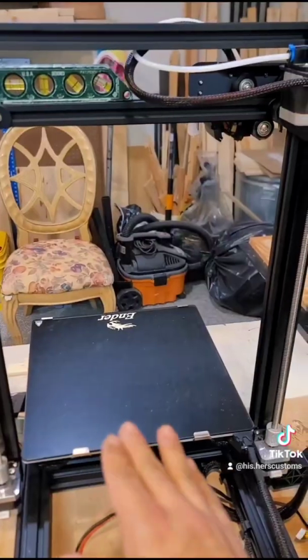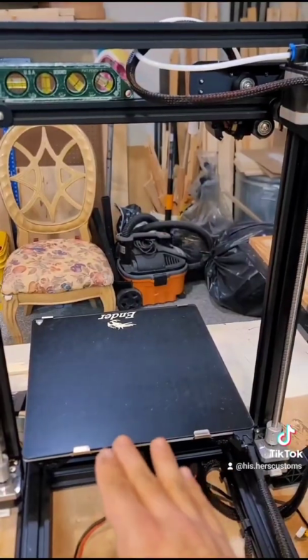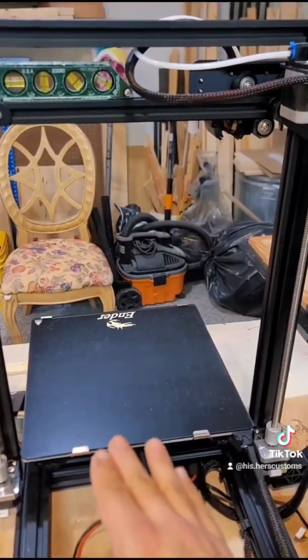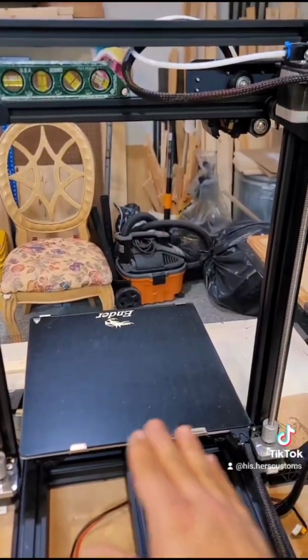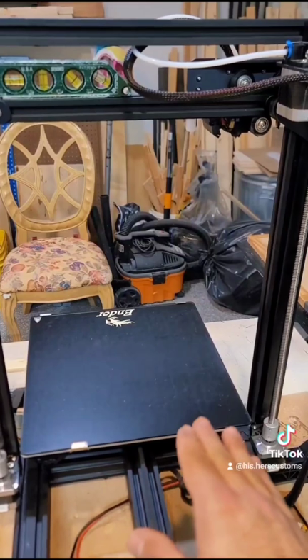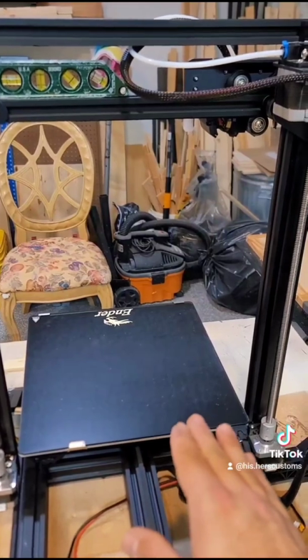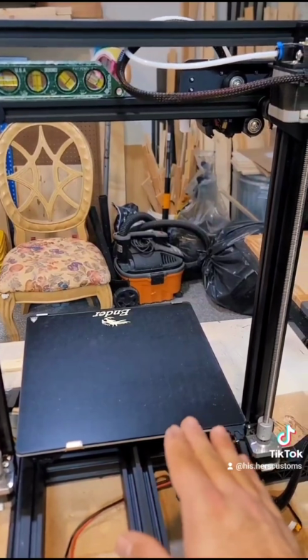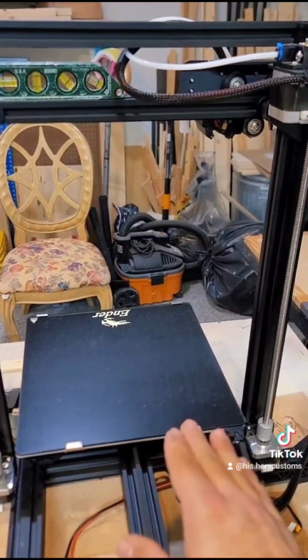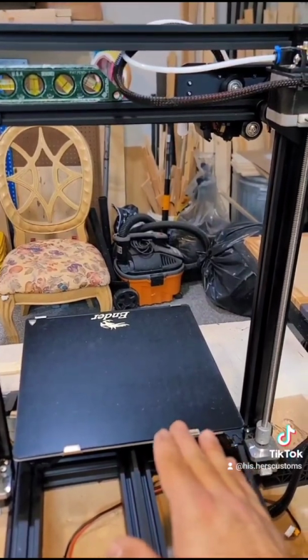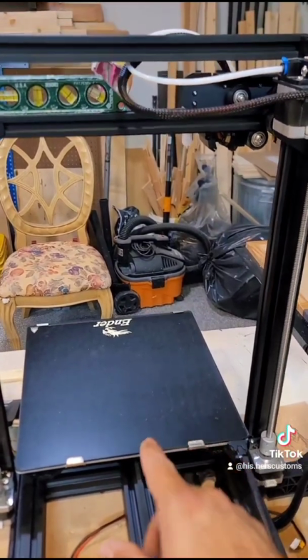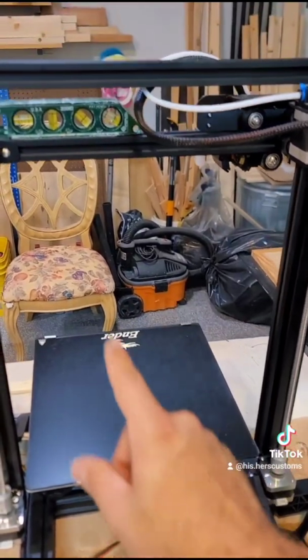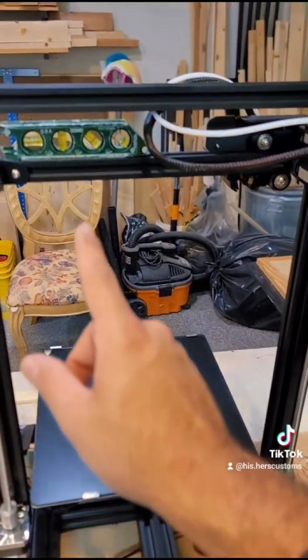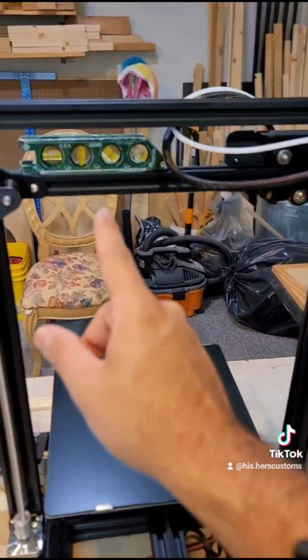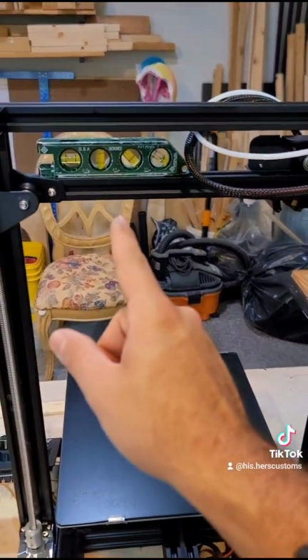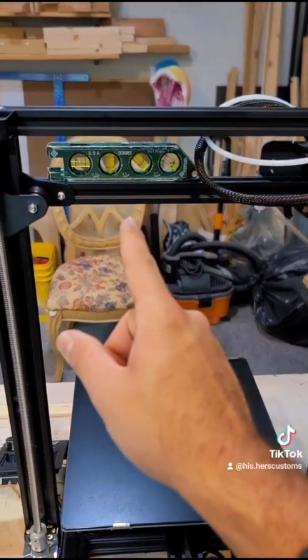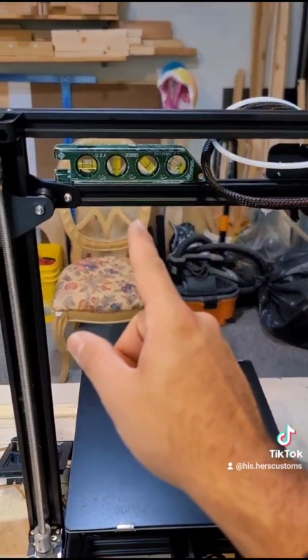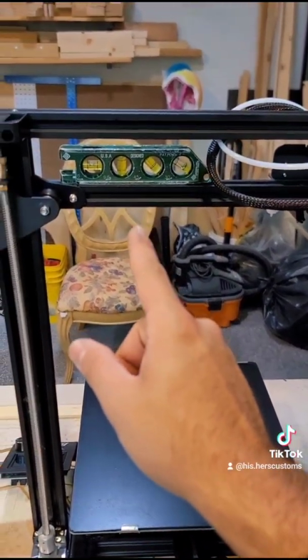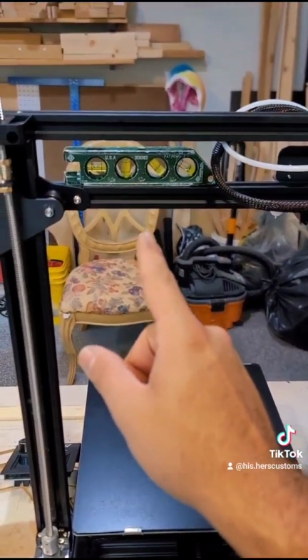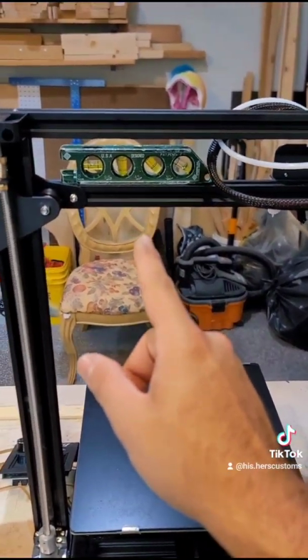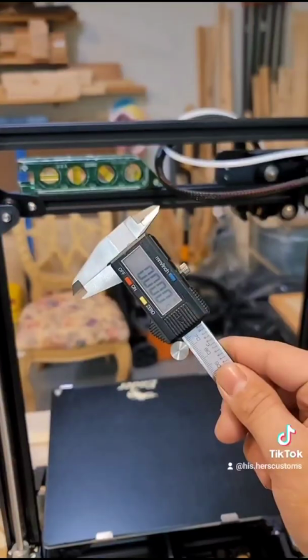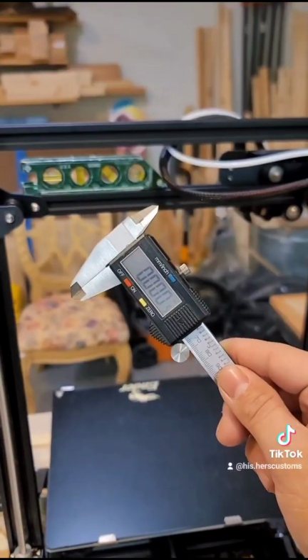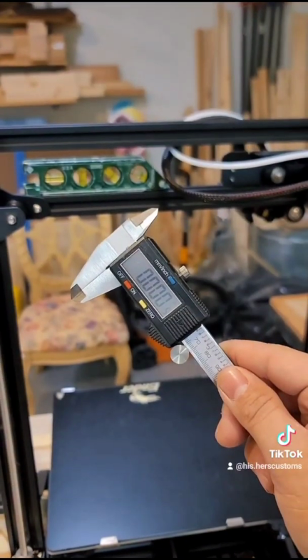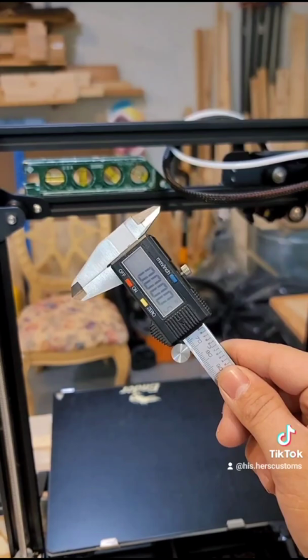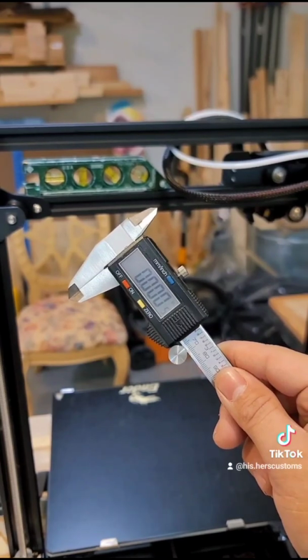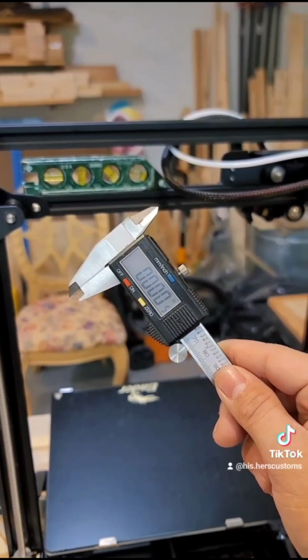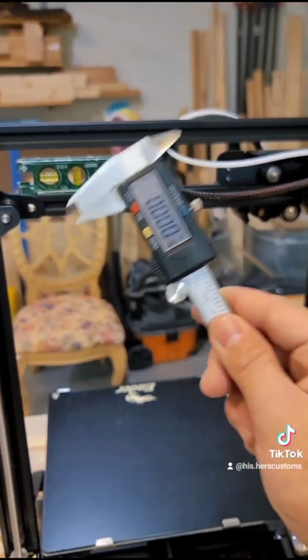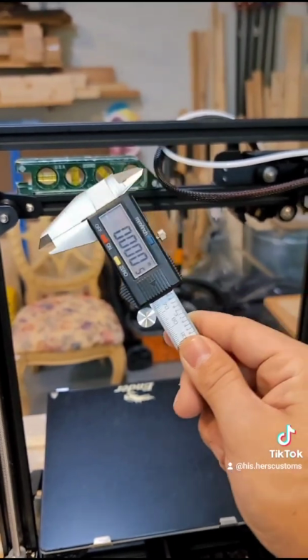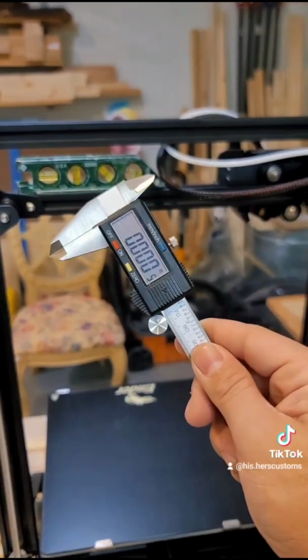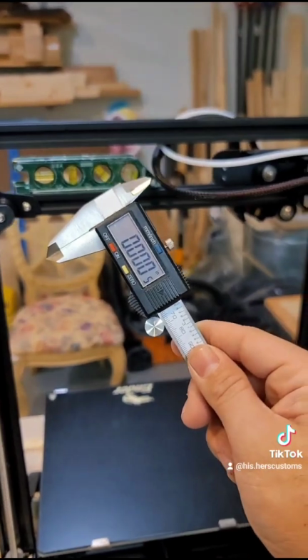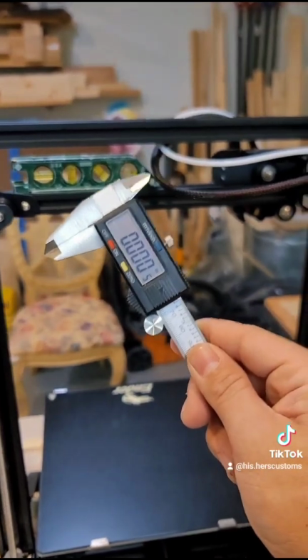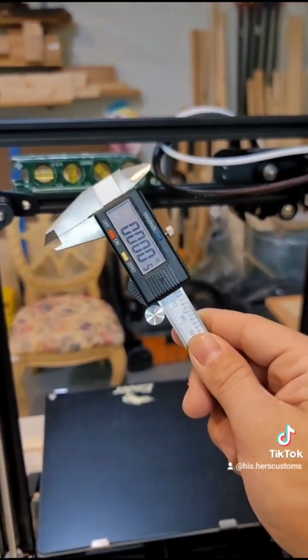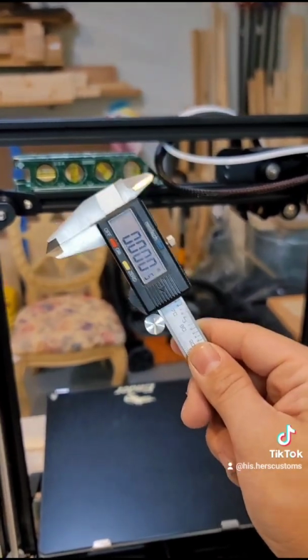Next we want to make sure our 3D printer is perfectly level and then we want to level our gantry up here as well. To be even more accurate you can use a pair of calipers like I did.